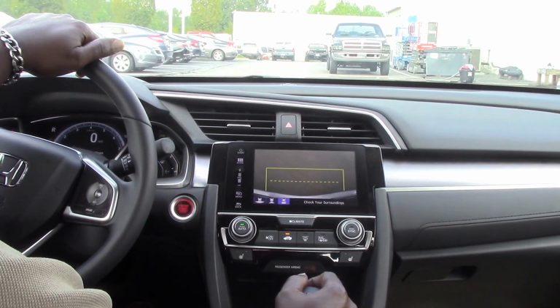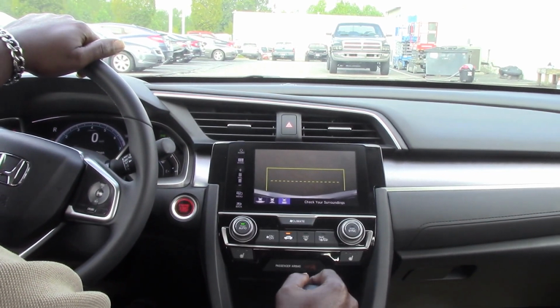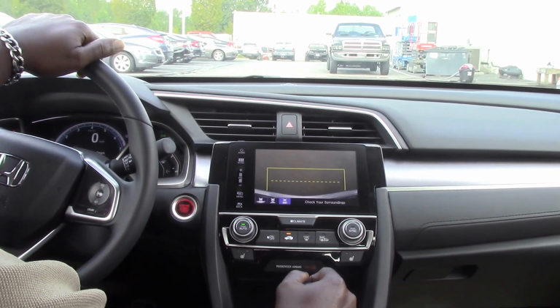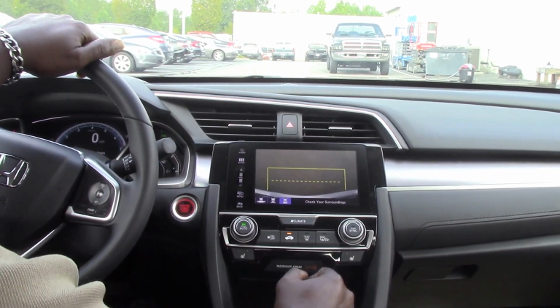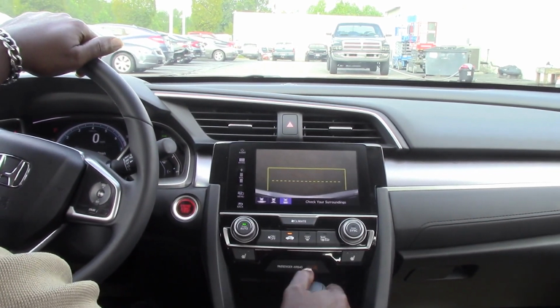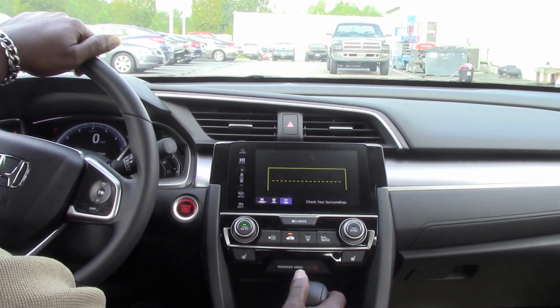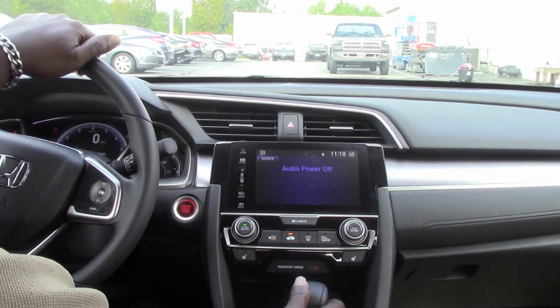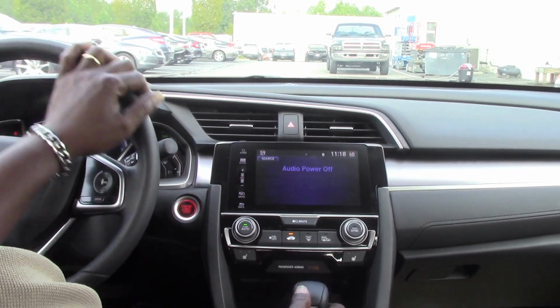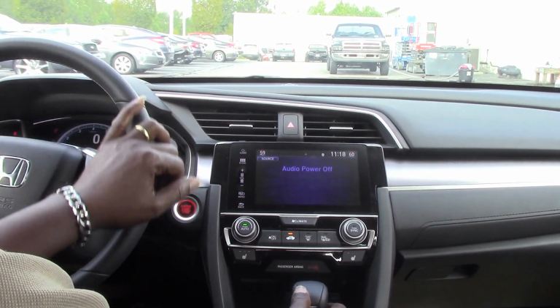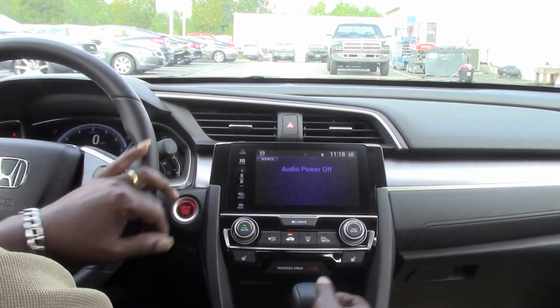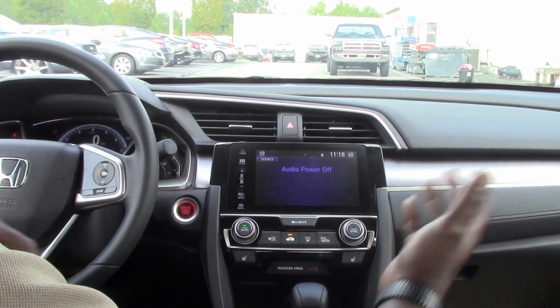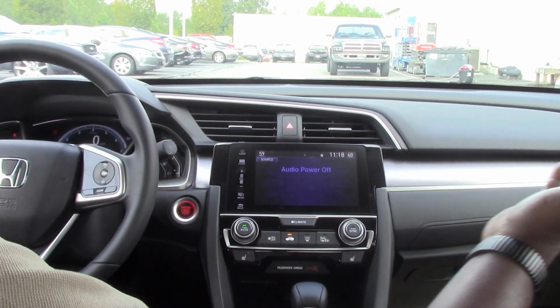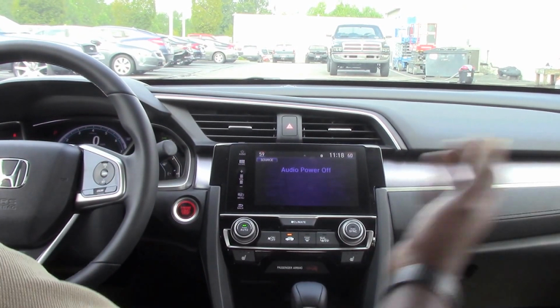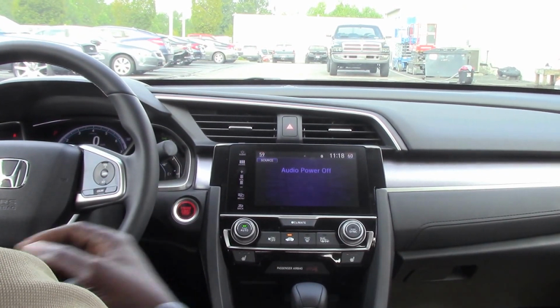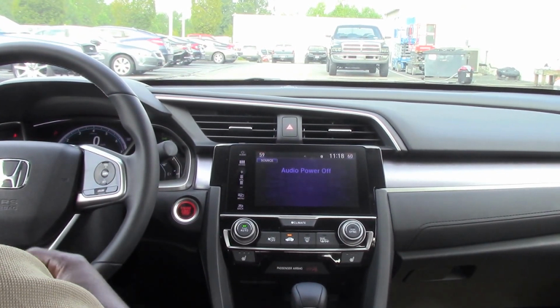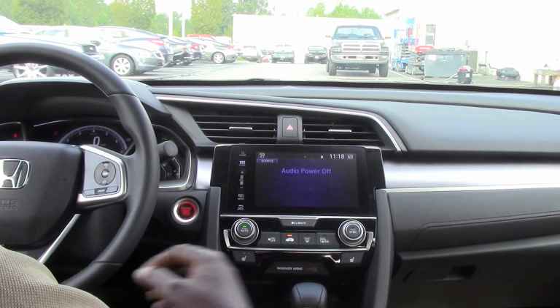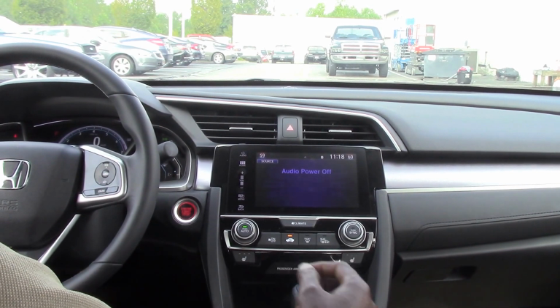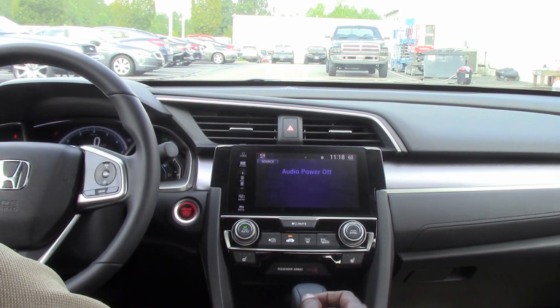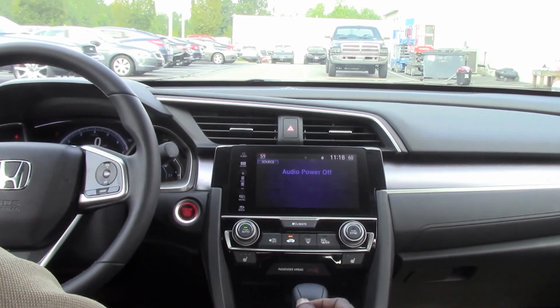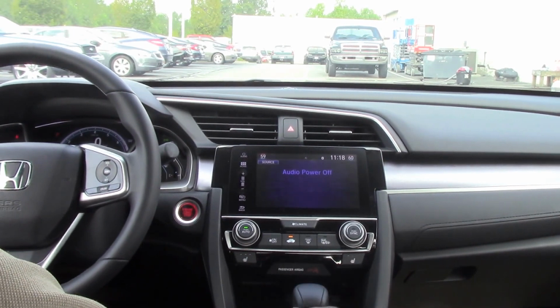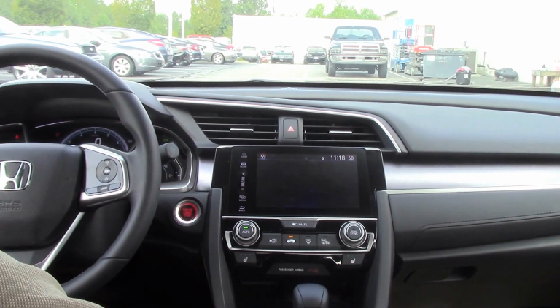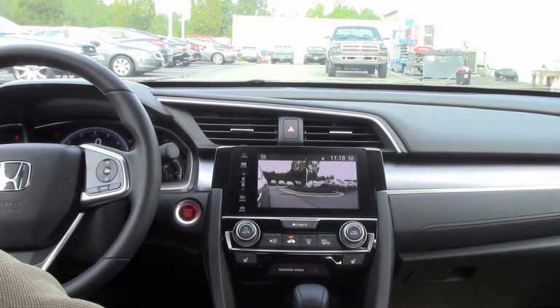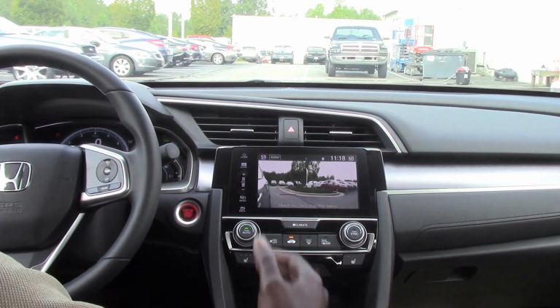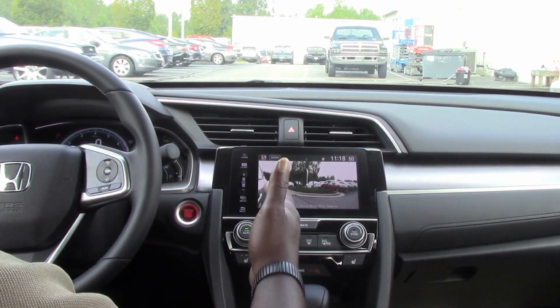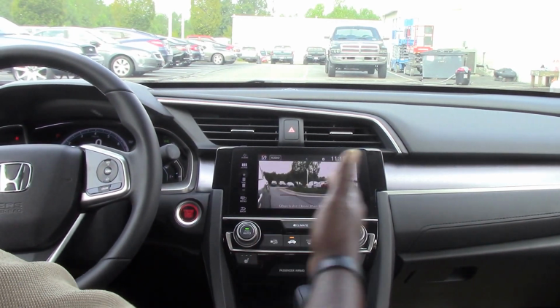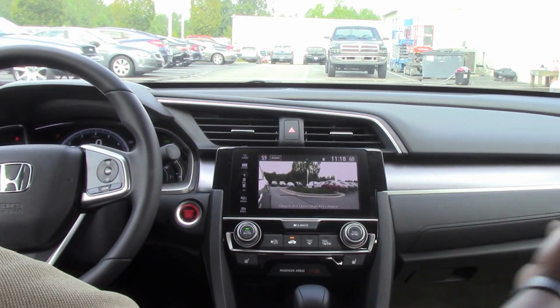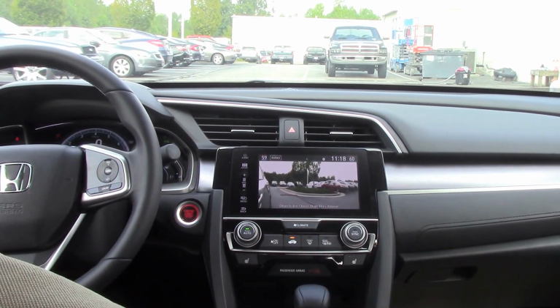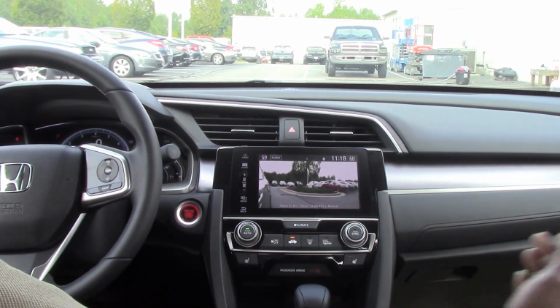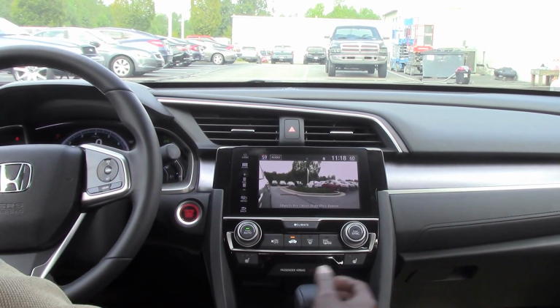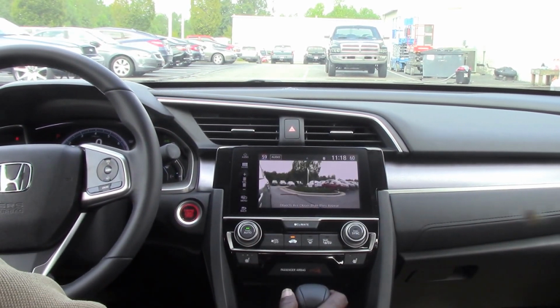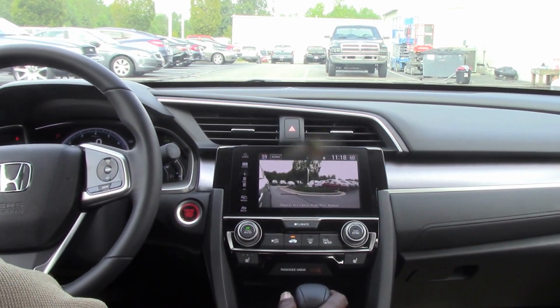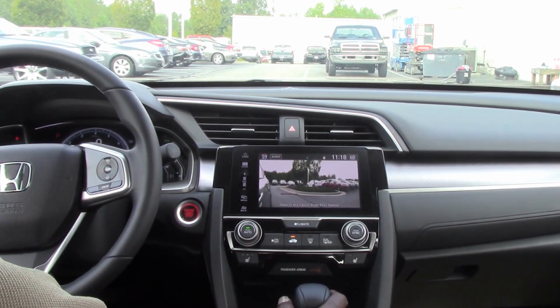The second camera is the Honda LaneWatch camera, located under the passenger mirror. It shows you everything on the blind side of the vehicle.